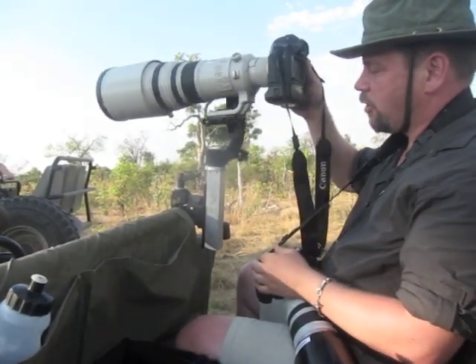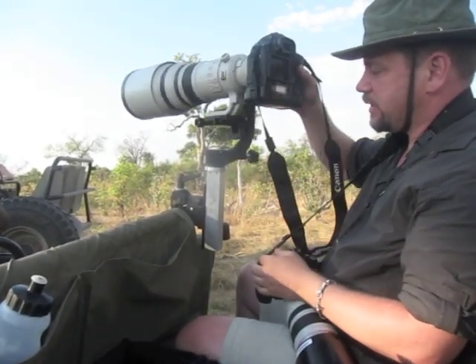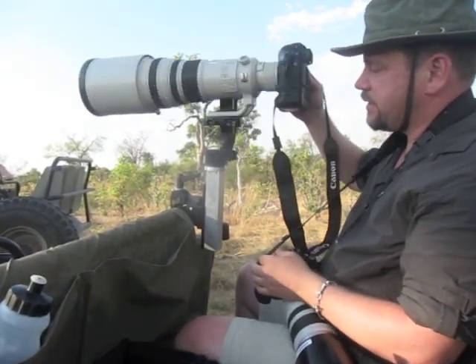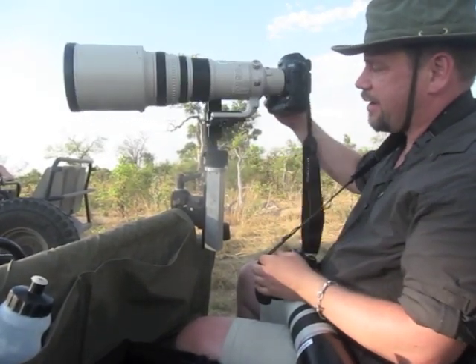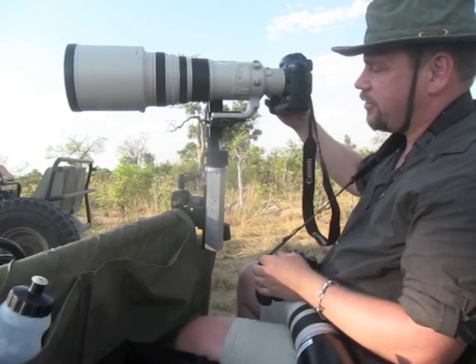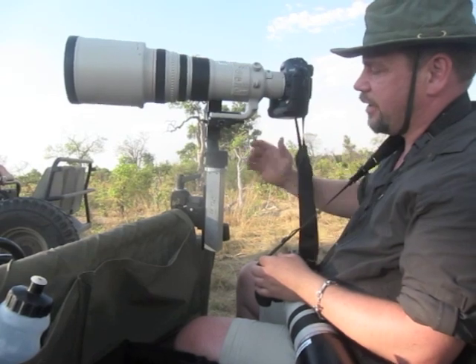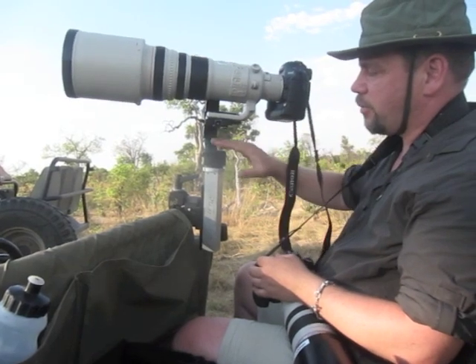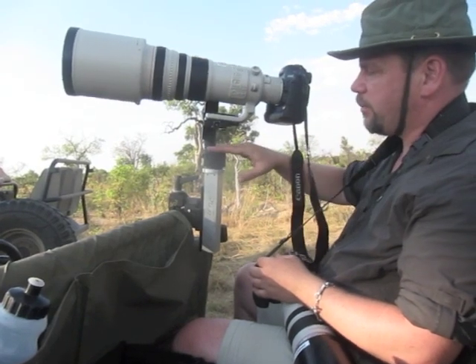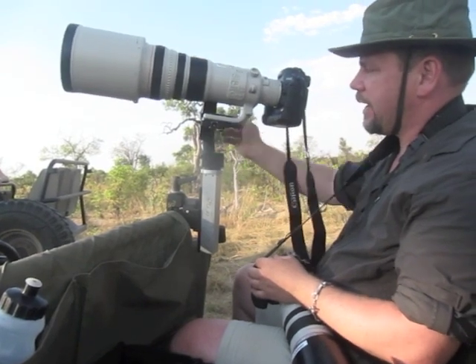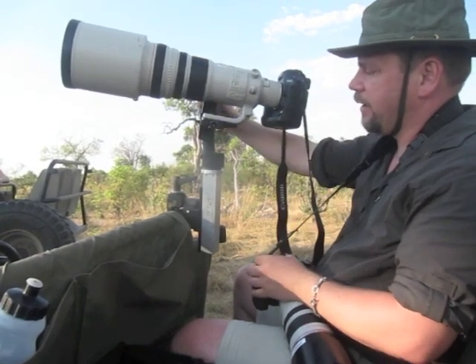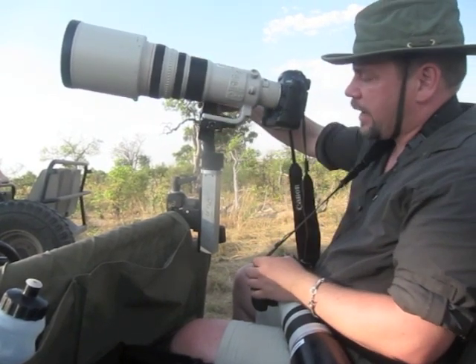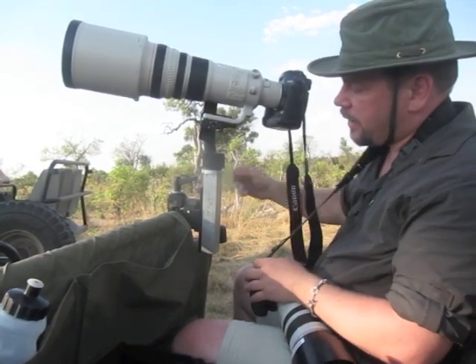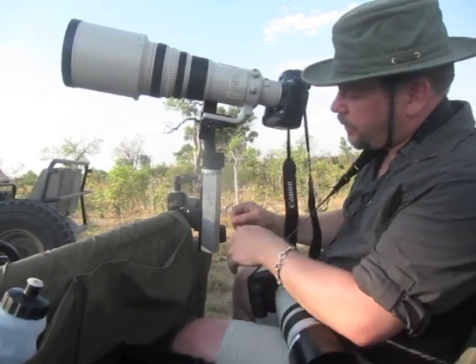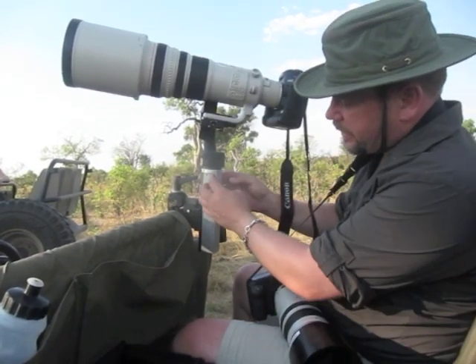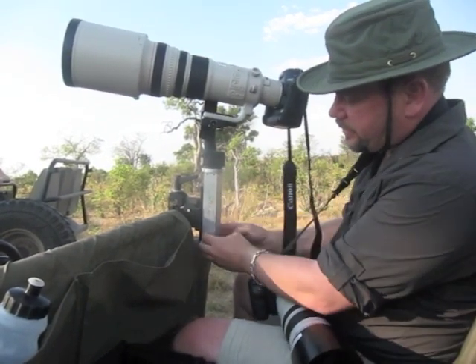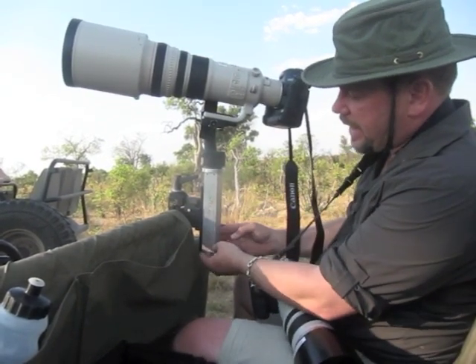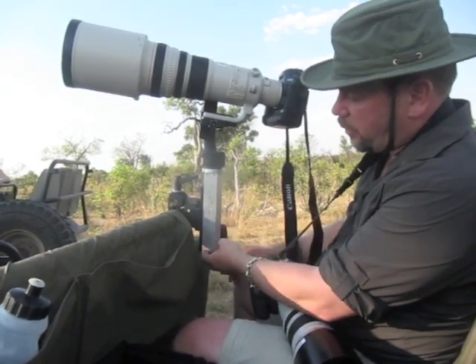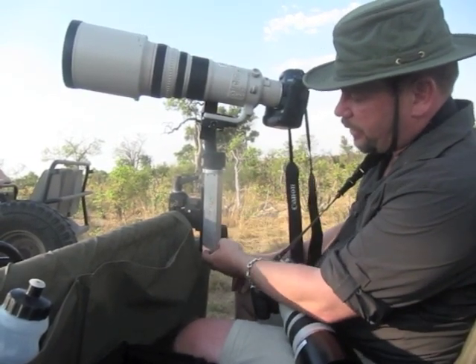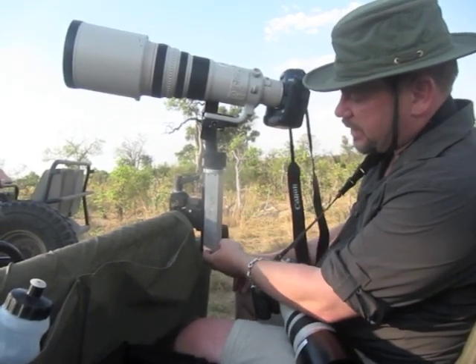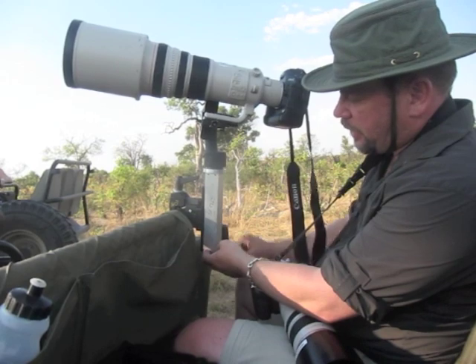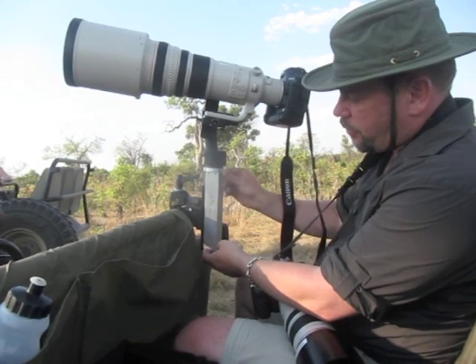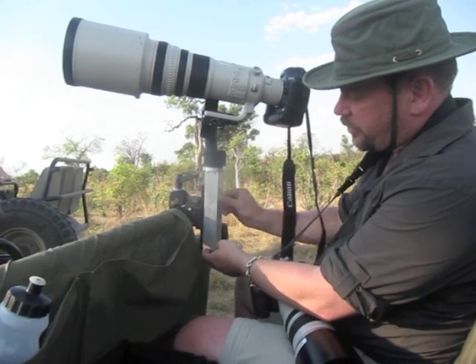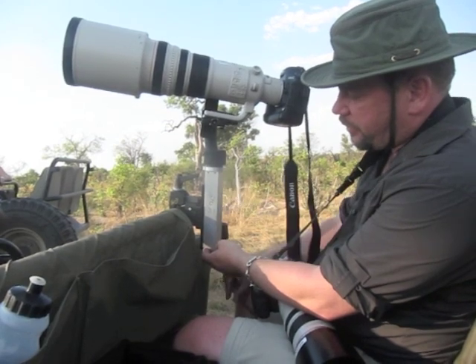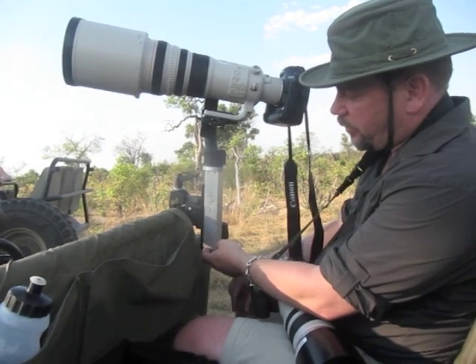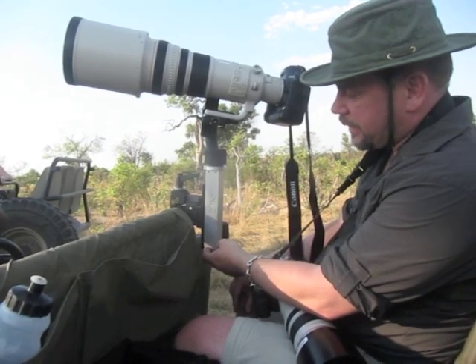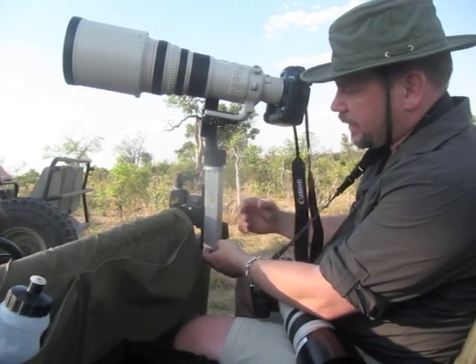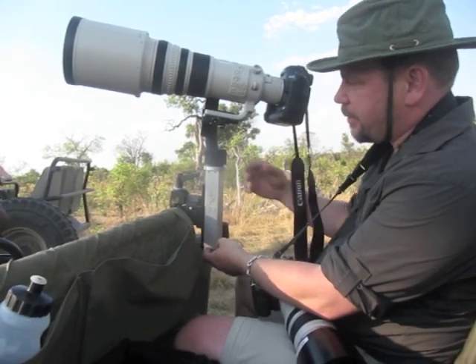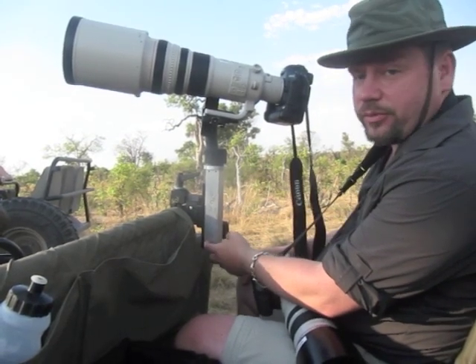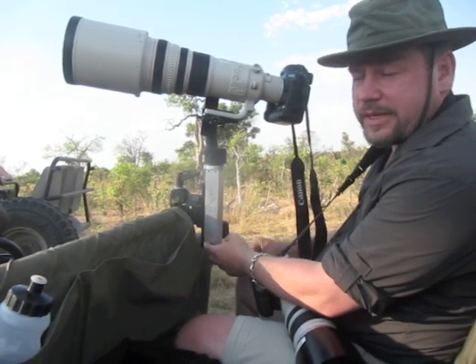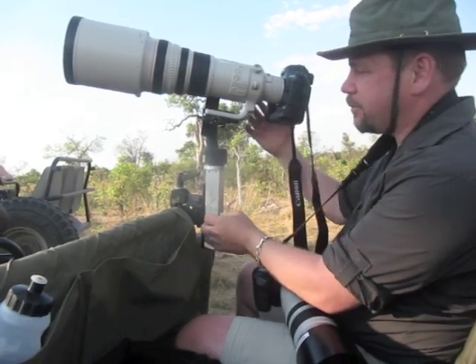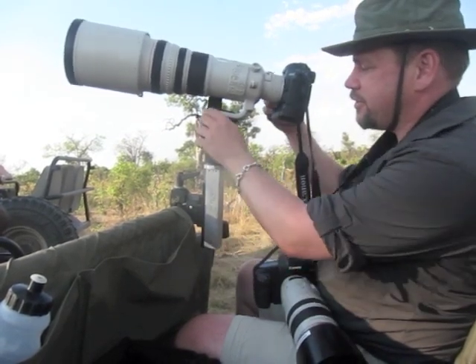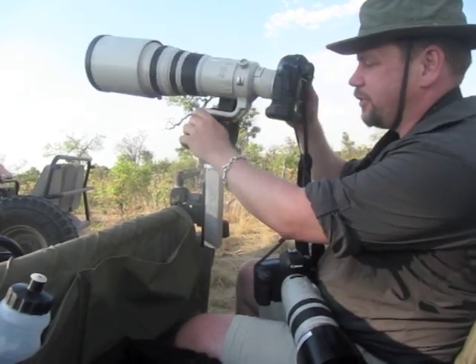This is a combination of a normal Wimberley head and this custom bracket that Wimberley worked up for Journeys Unforgettable. The combination really makes this a pleasure to shoot with.